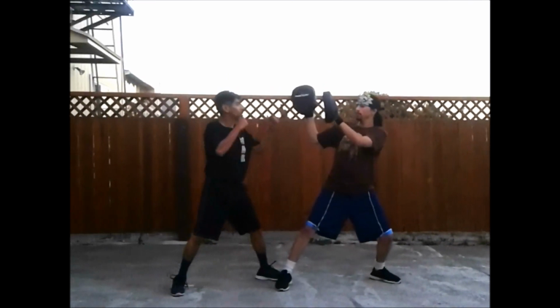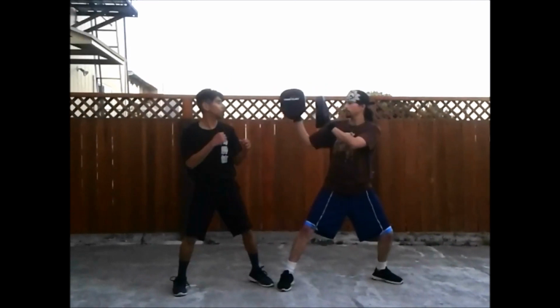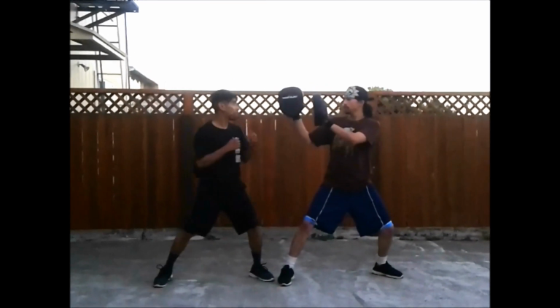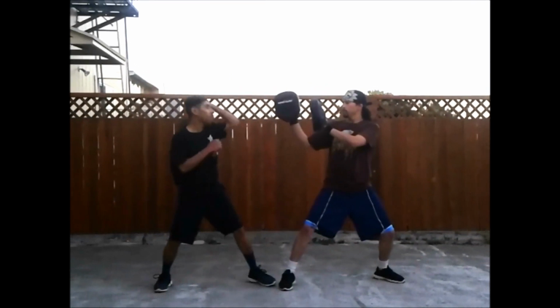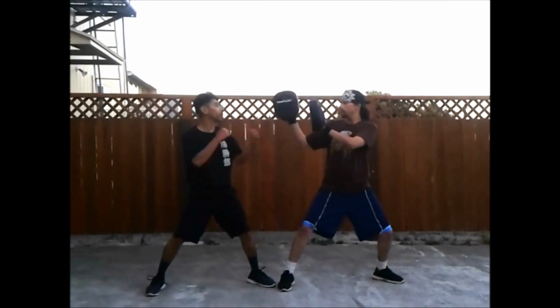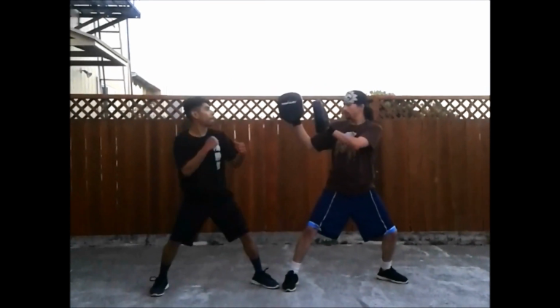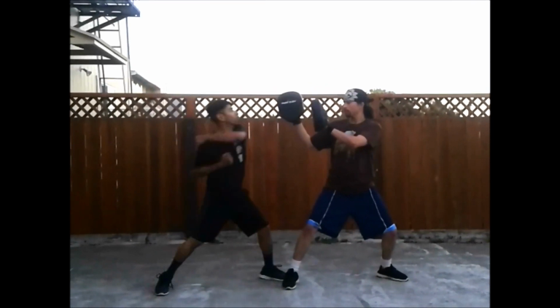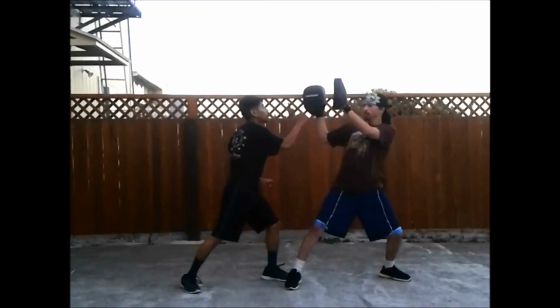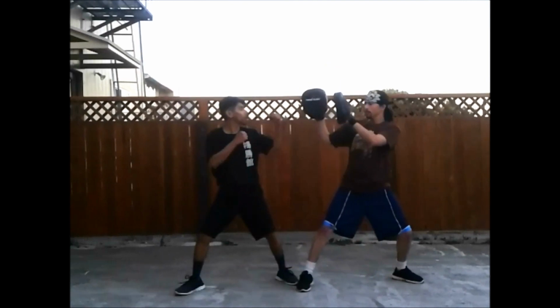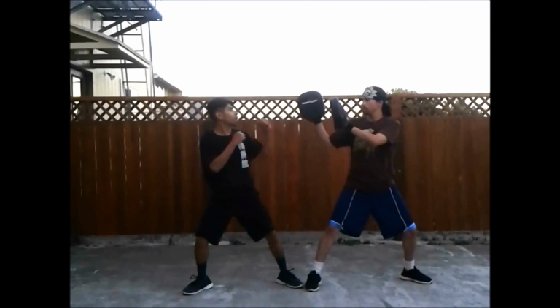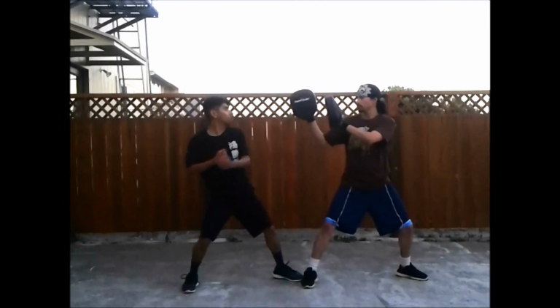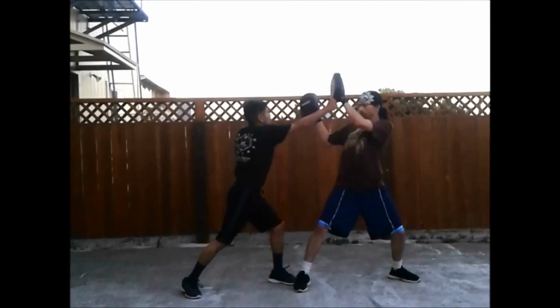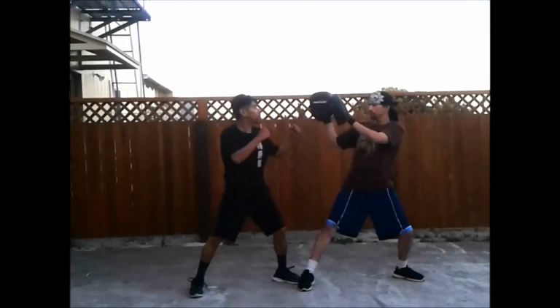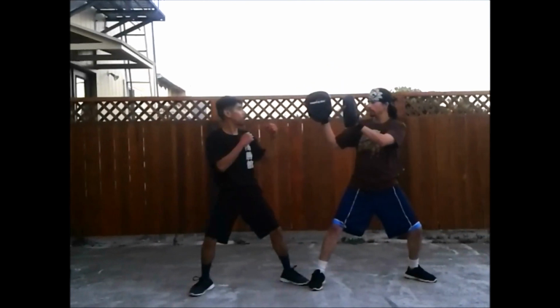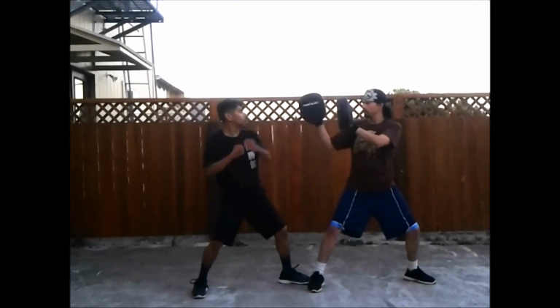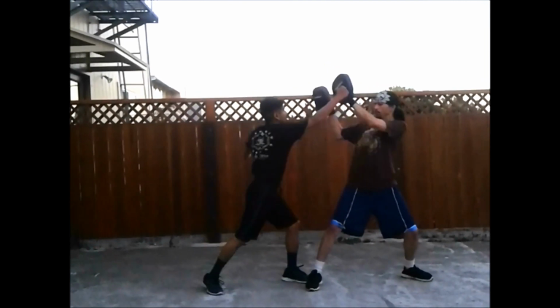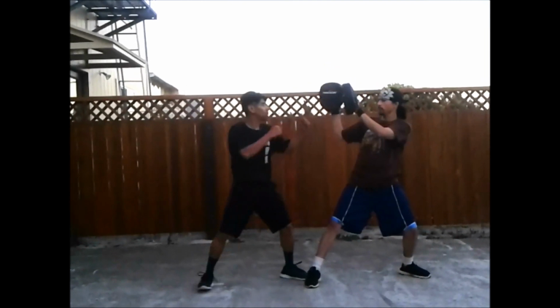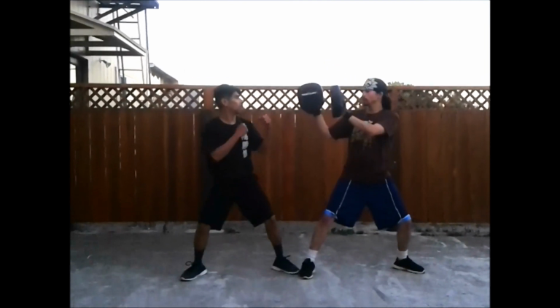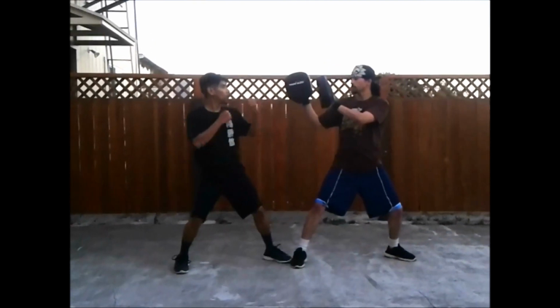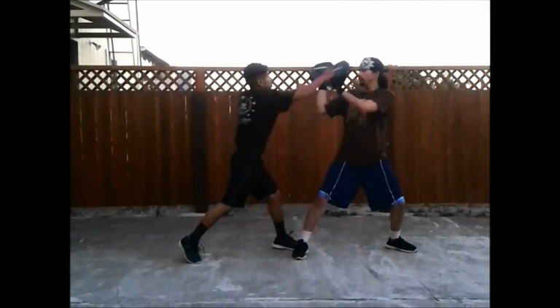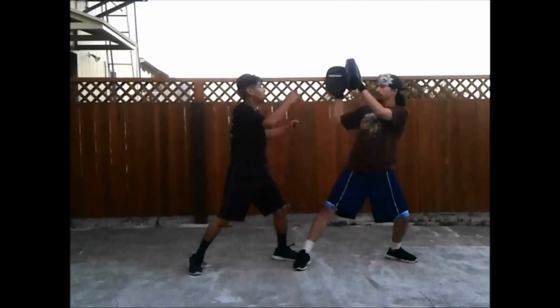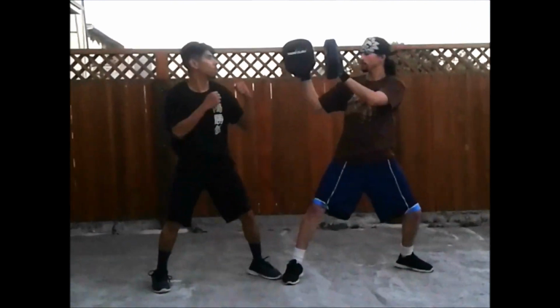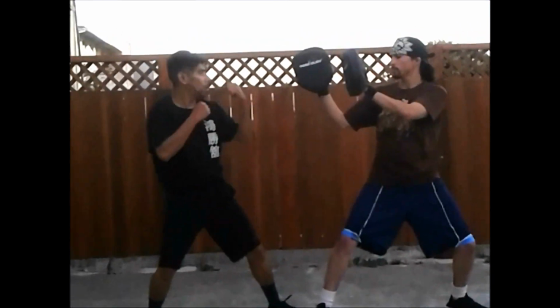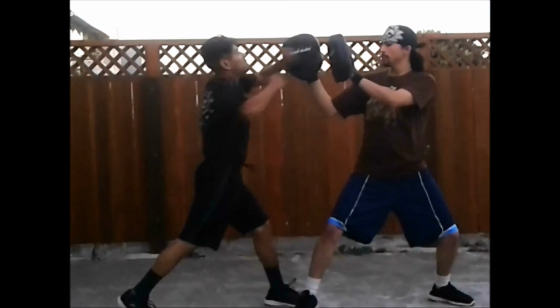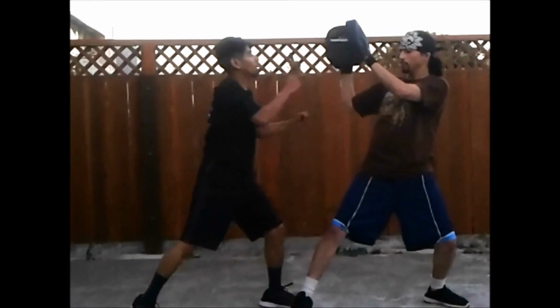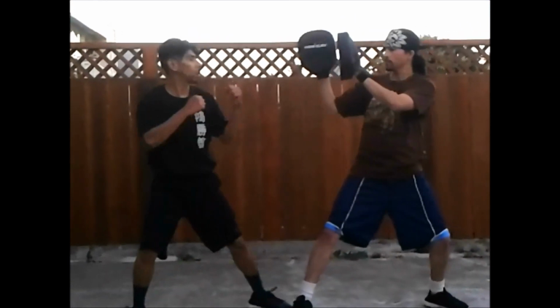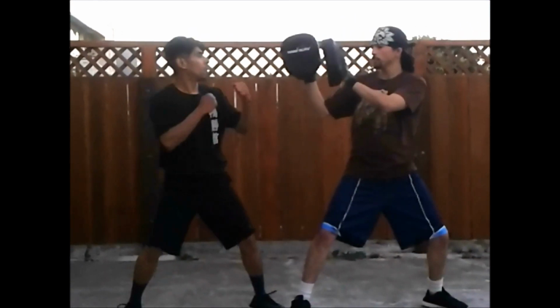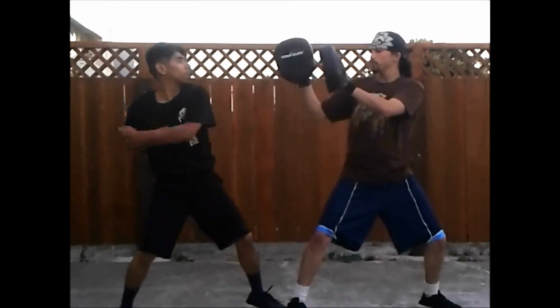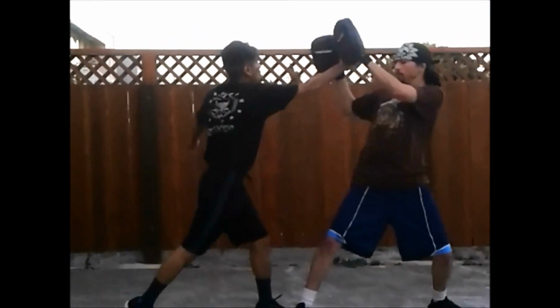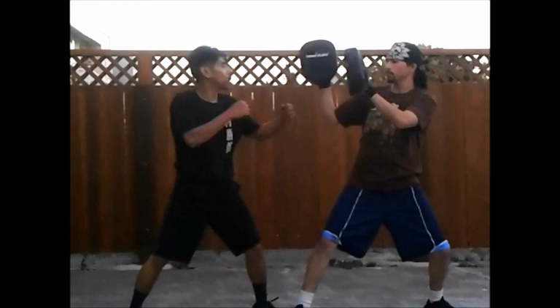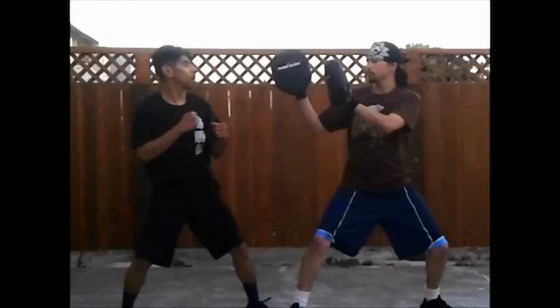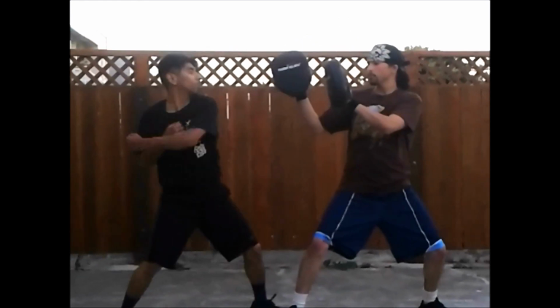Don't pick up your back foot. Just slide it in. Keep the heel down. There you go. Don't think about it. Just do. Don't think.